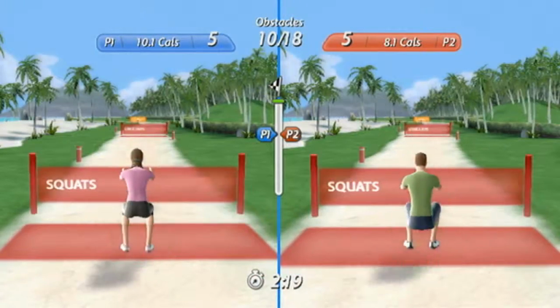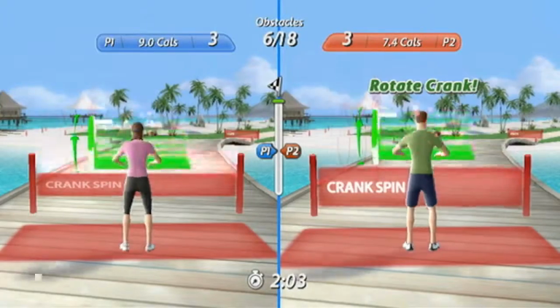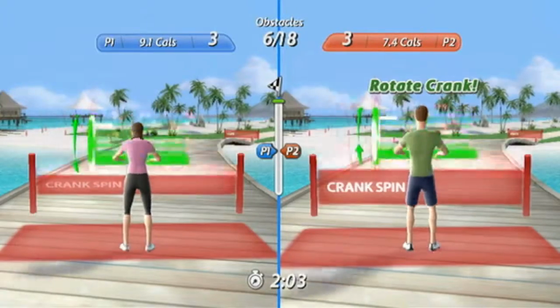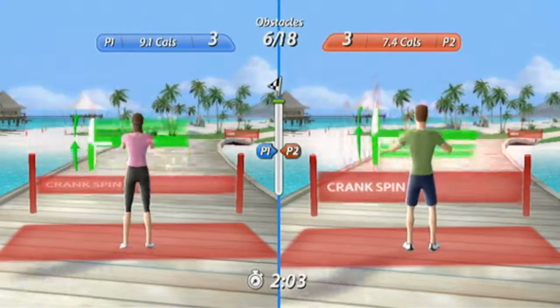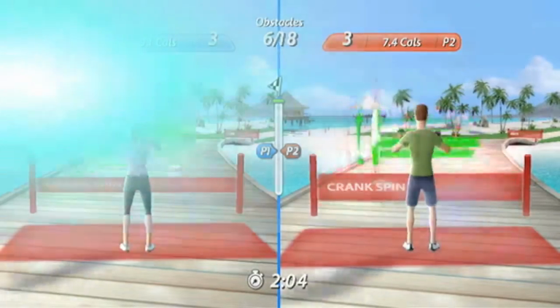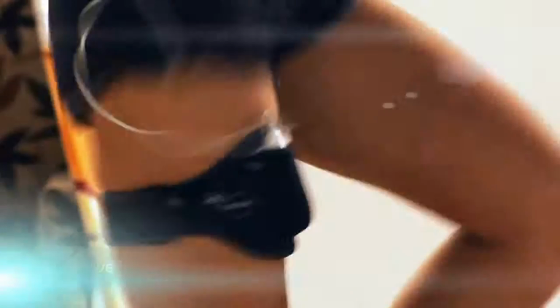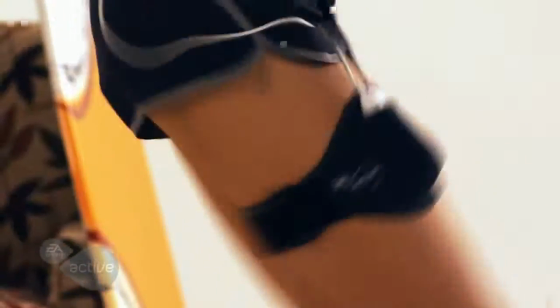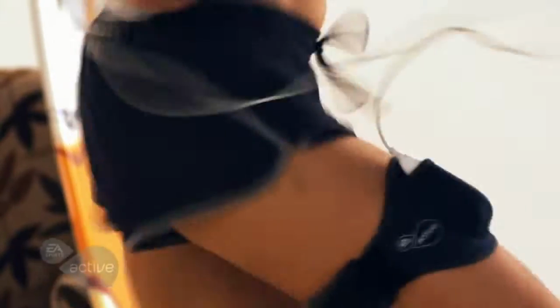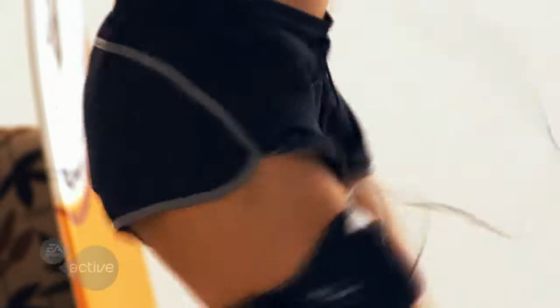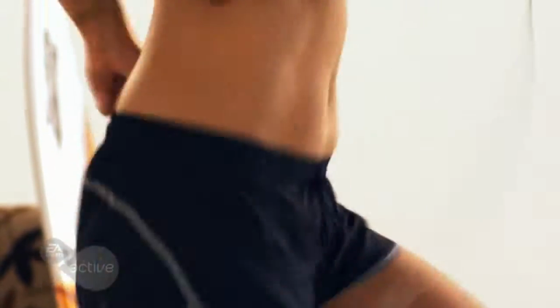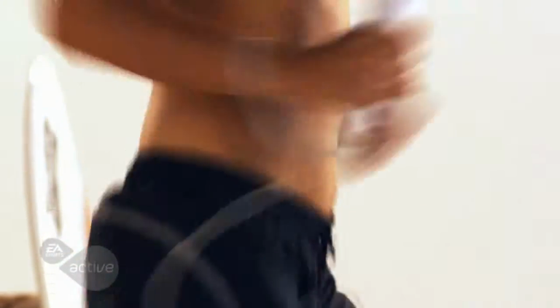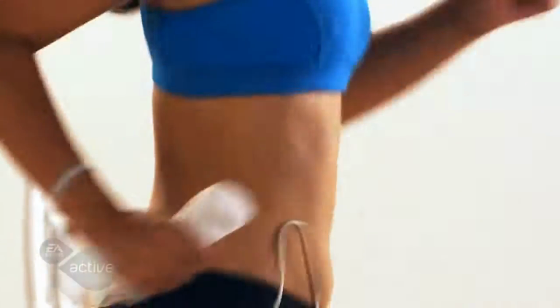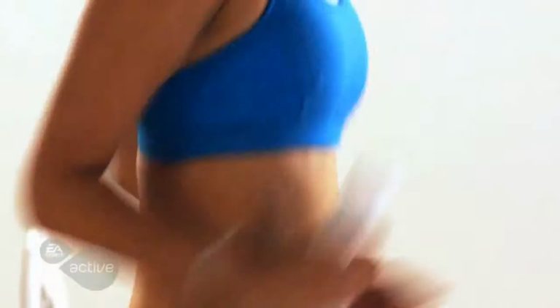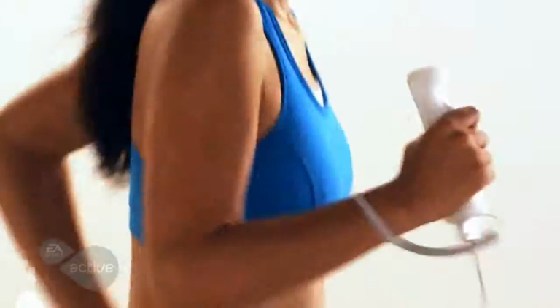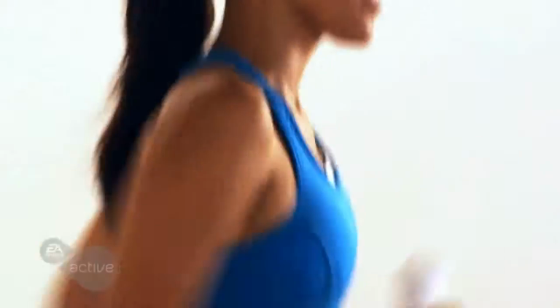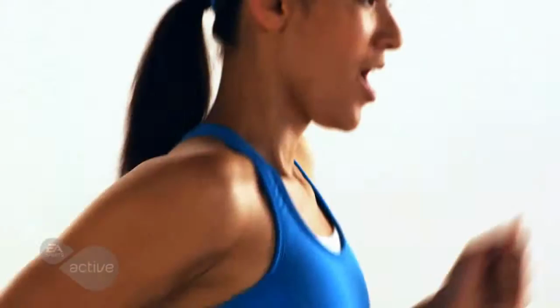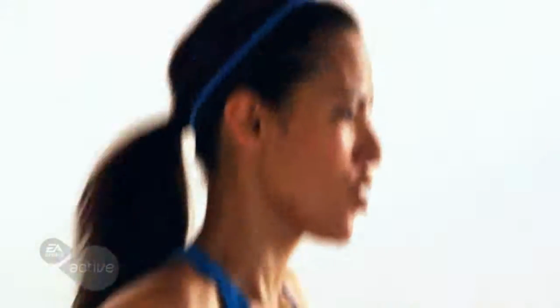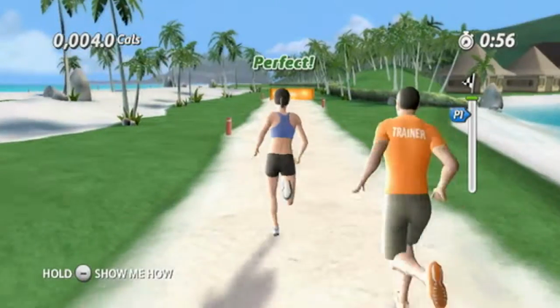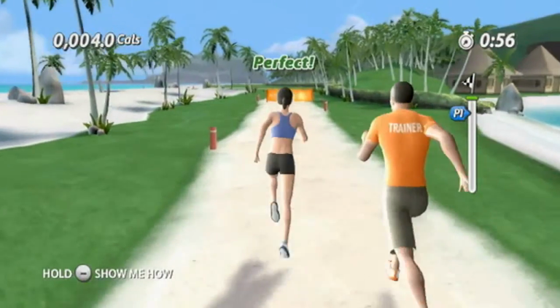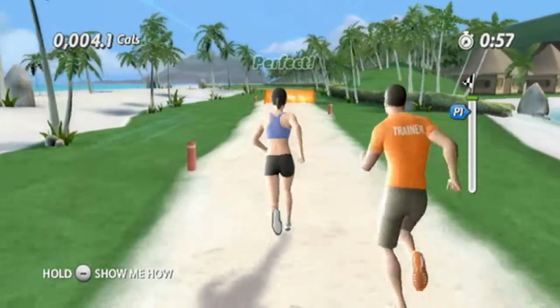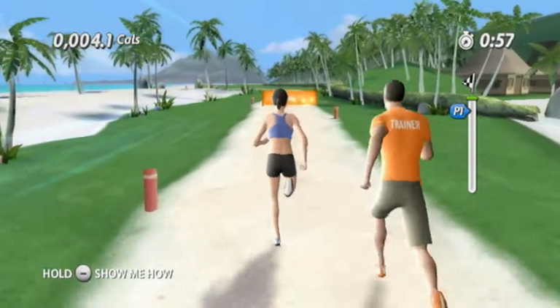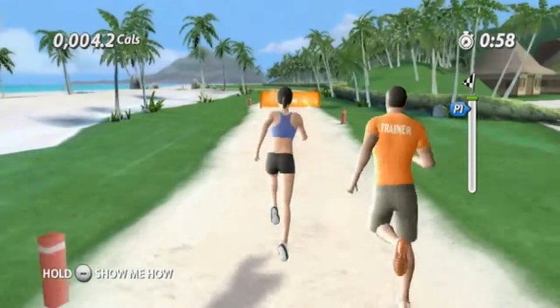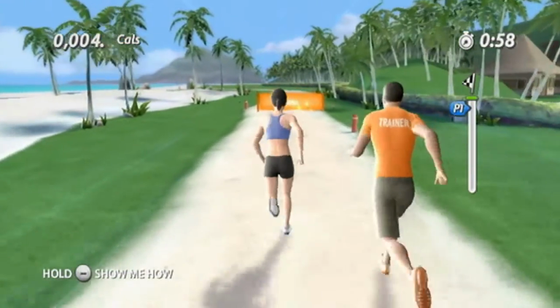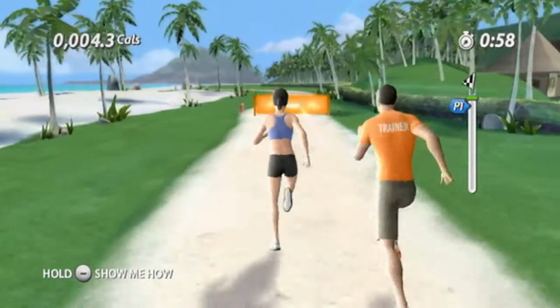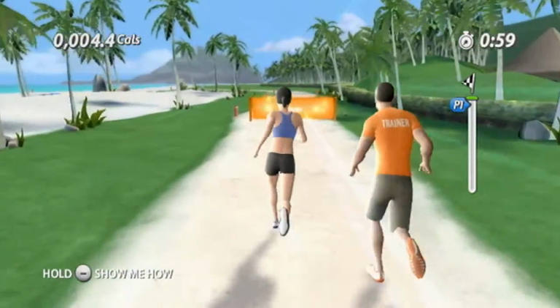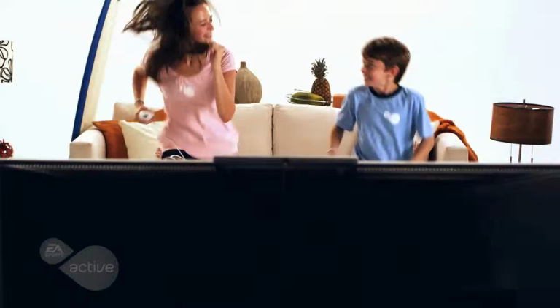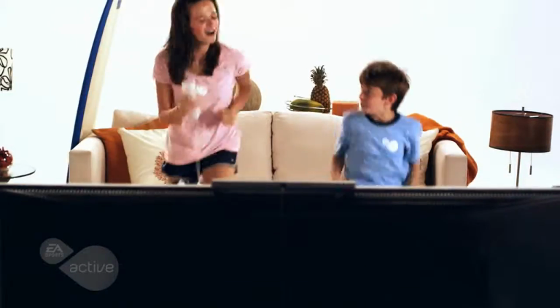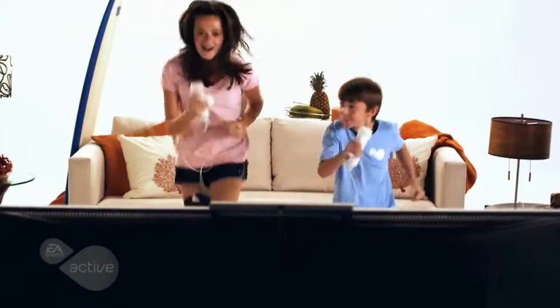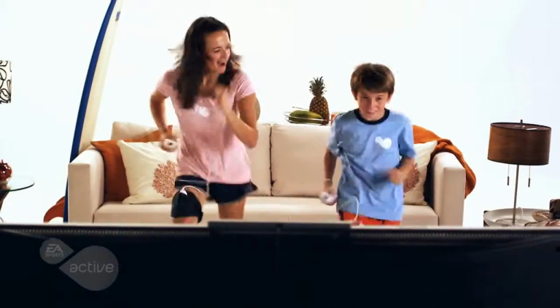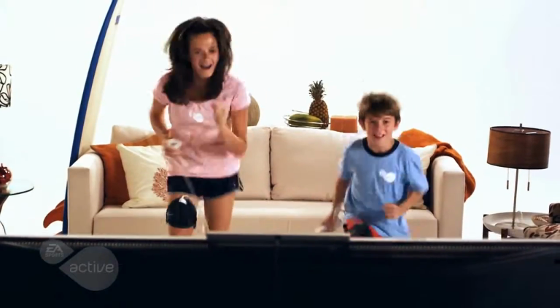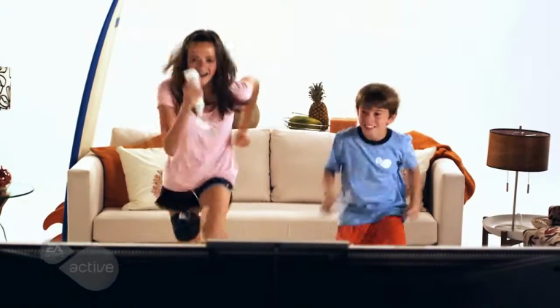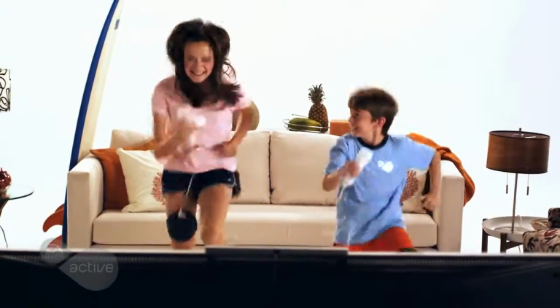Do a variety of new activities in the newly designed running track. Keep up with your trainer in a game of follow the leader, or race and sprint against your family and friends.